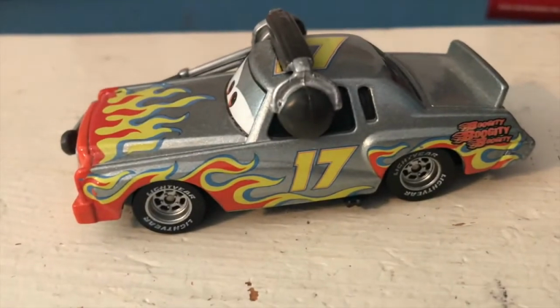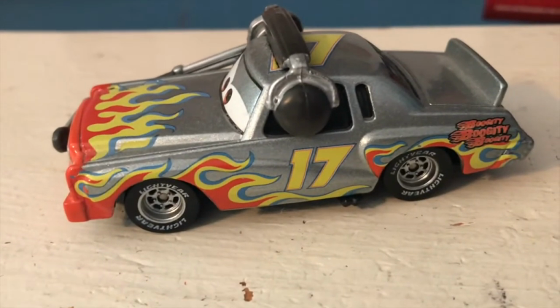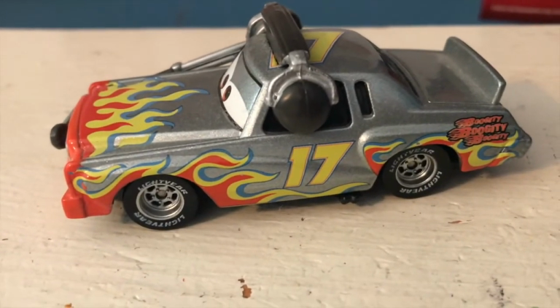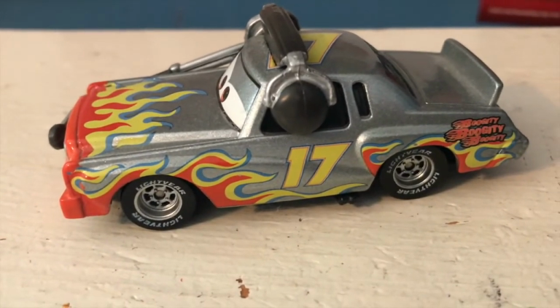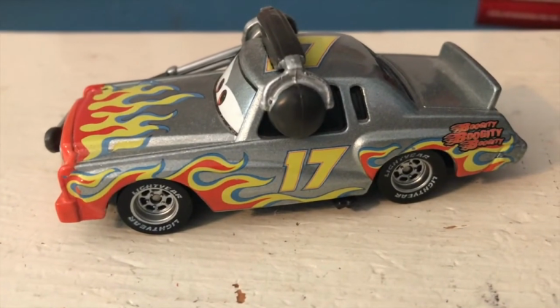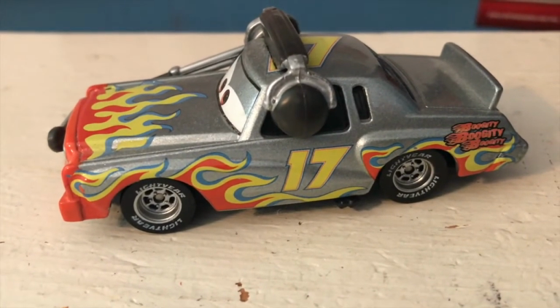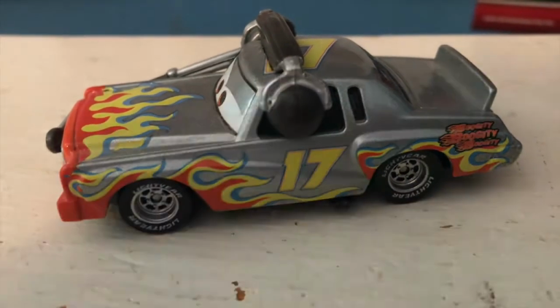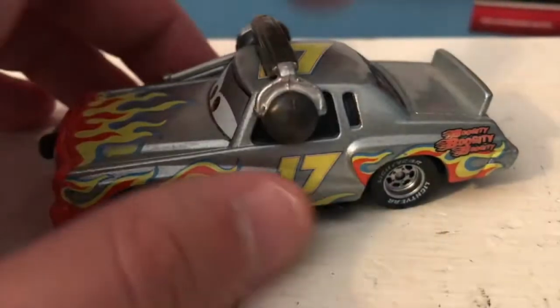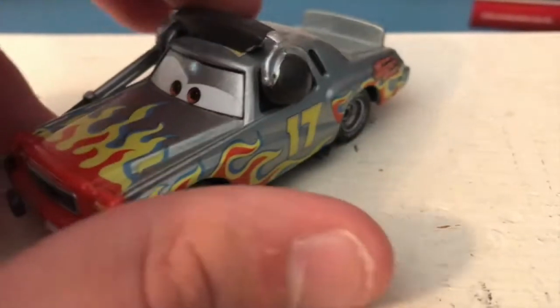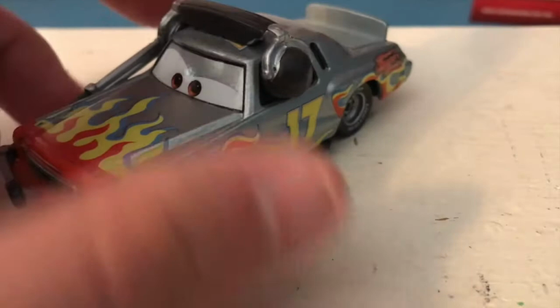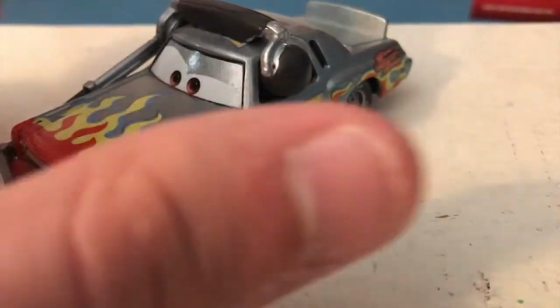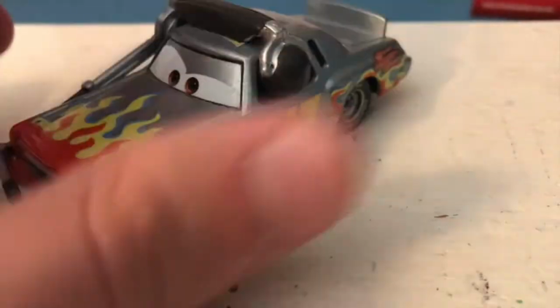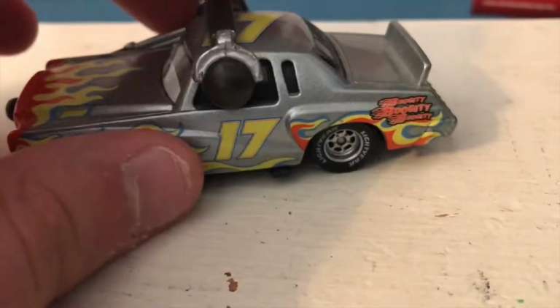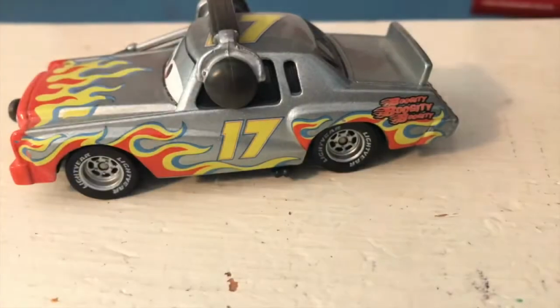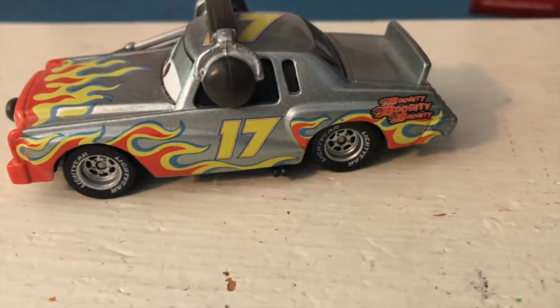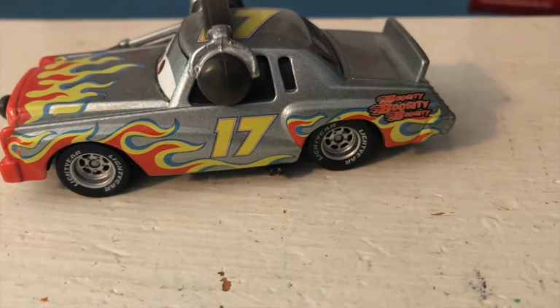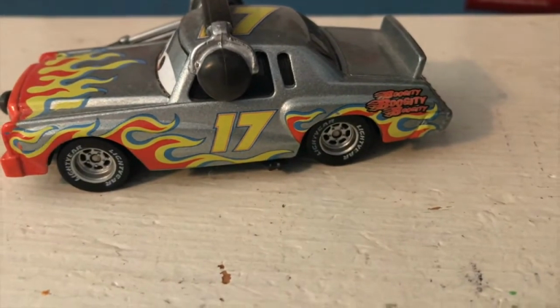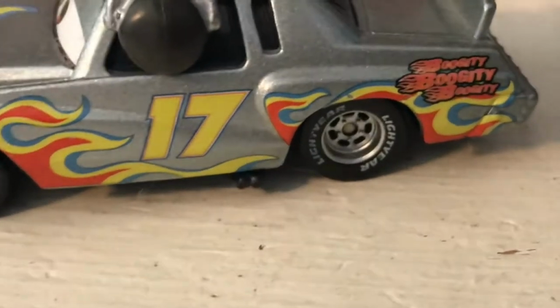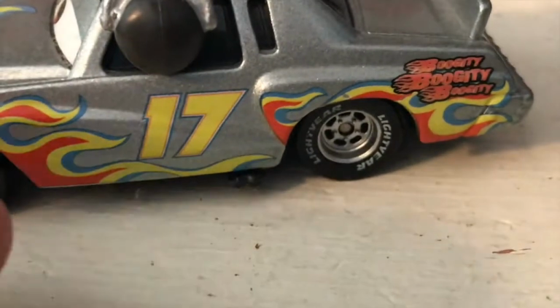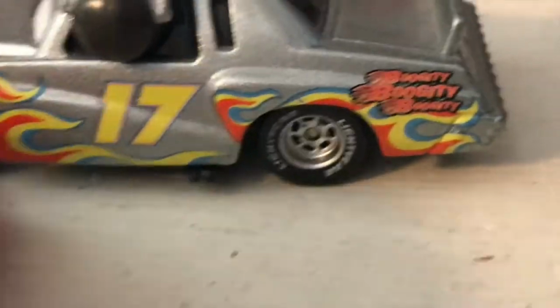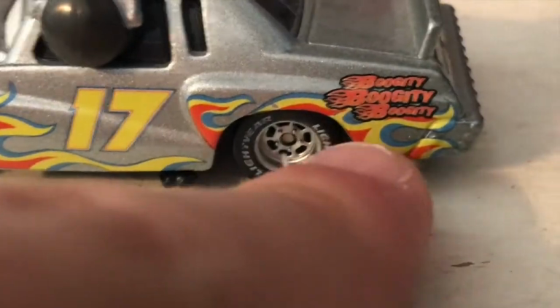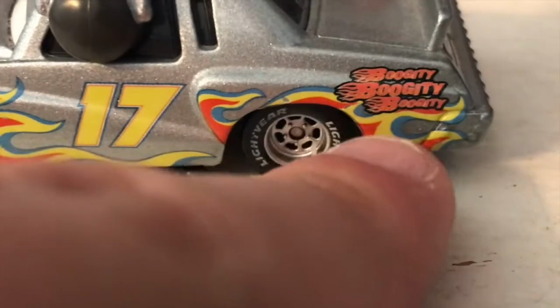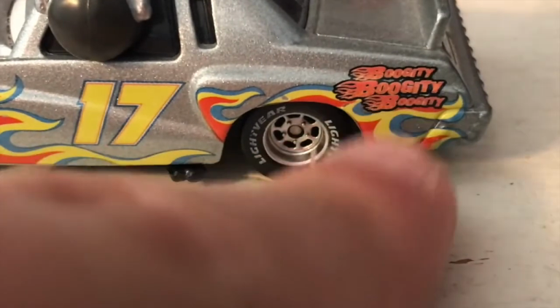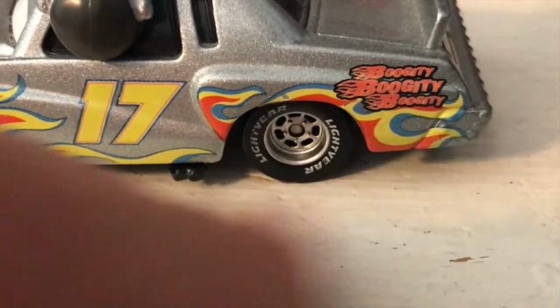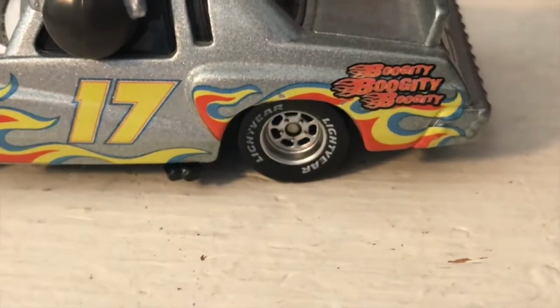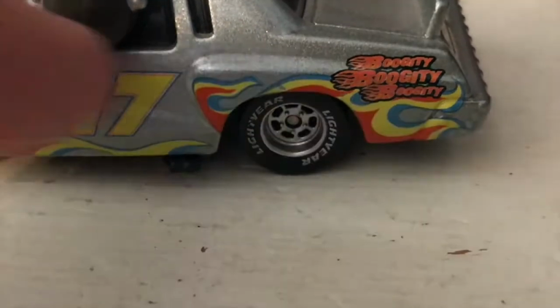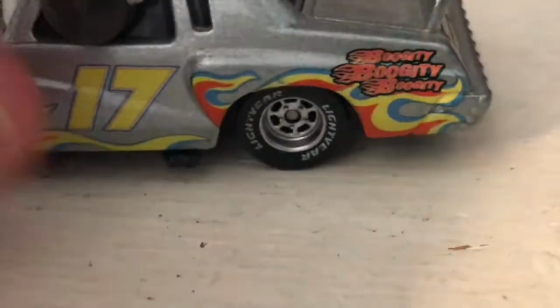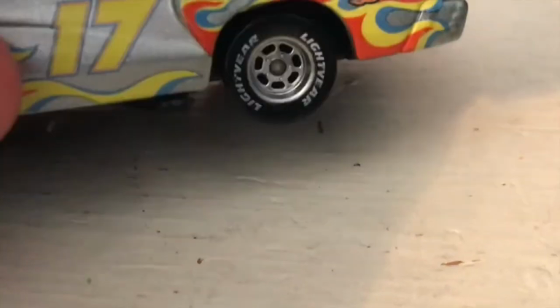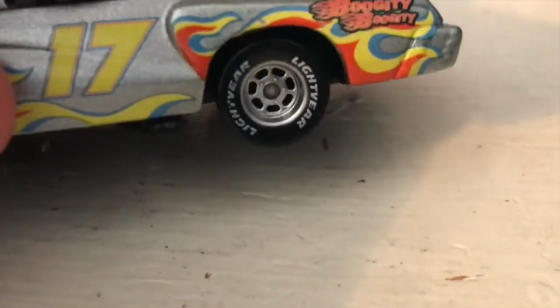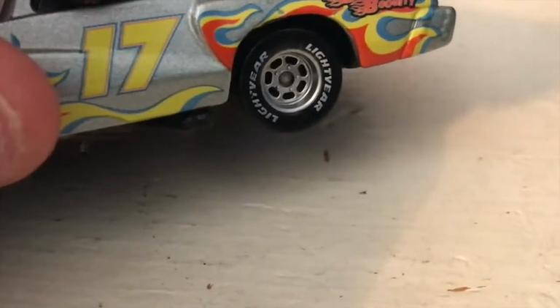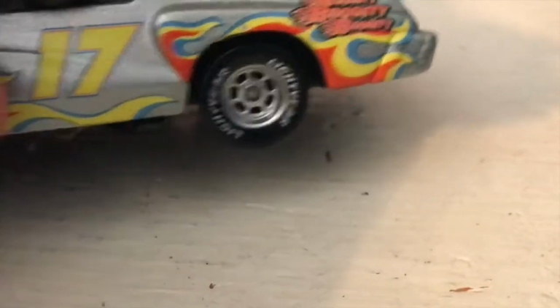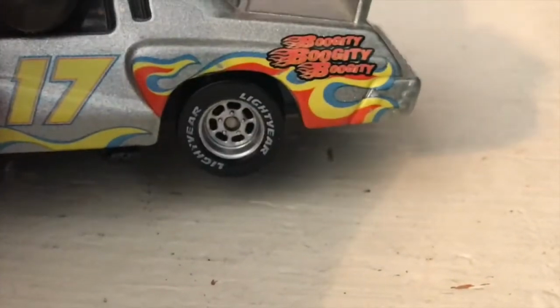There is also of course a Cars 2 version of Daryl Cartrip, but he has a different expression — also different from the Cars 1 release. We have 'Boogity boogity boogity,' his catchphrase, written on the back there.